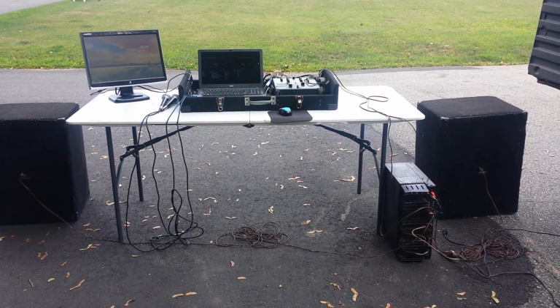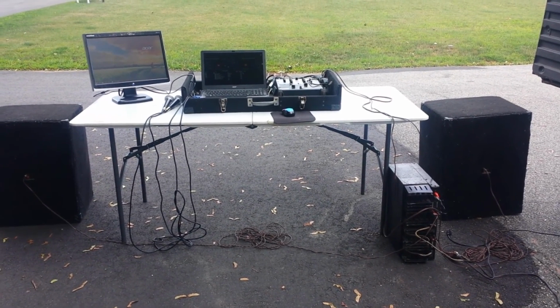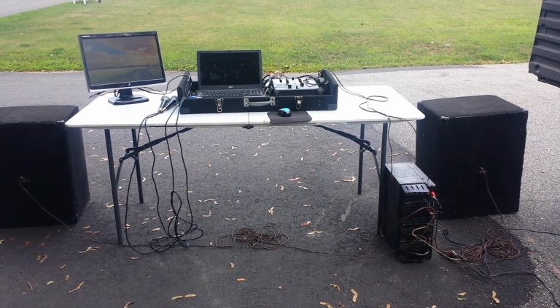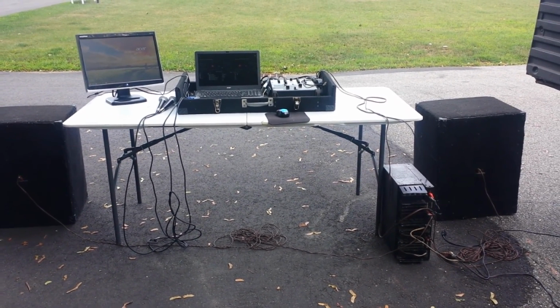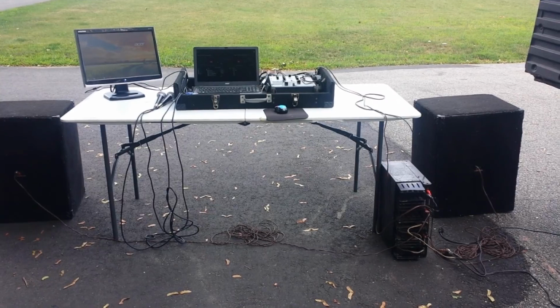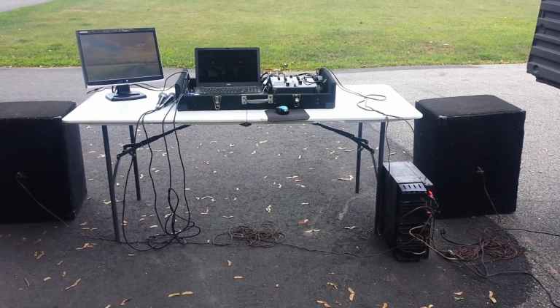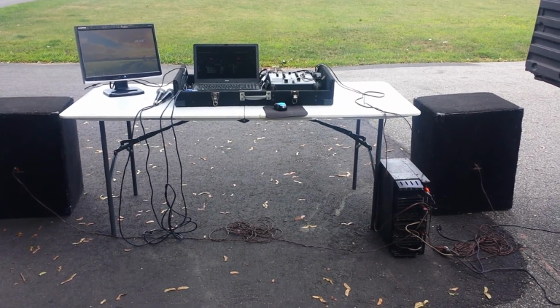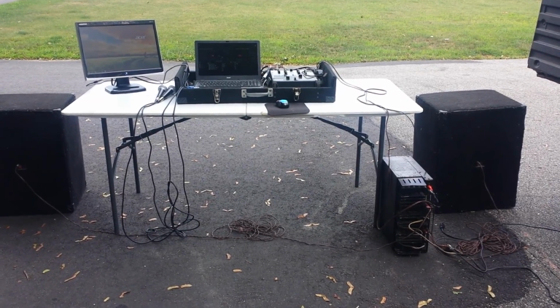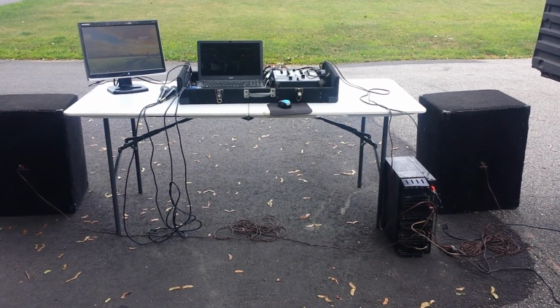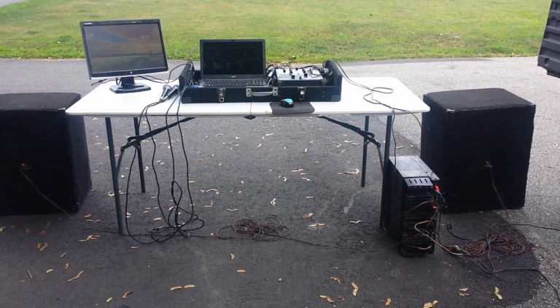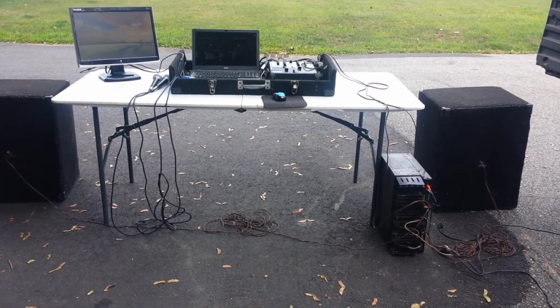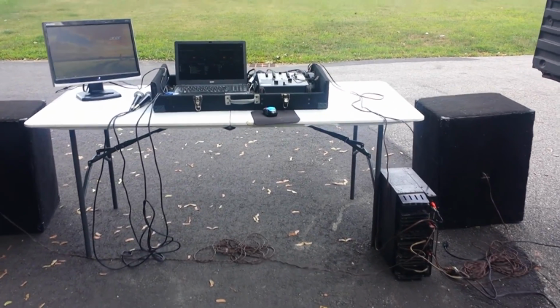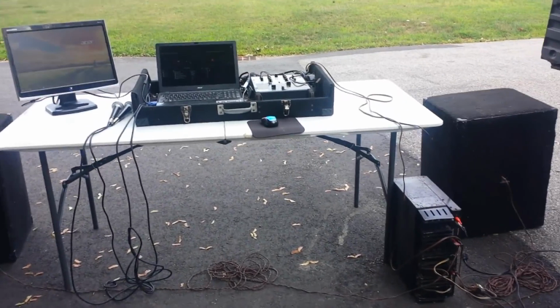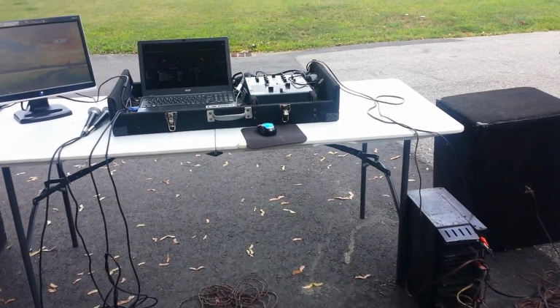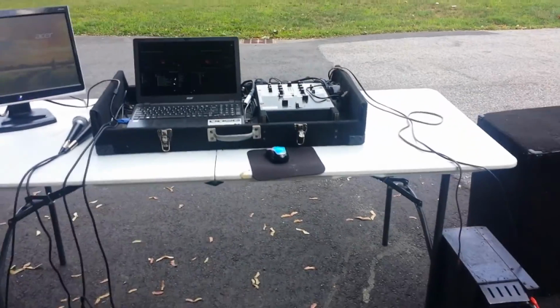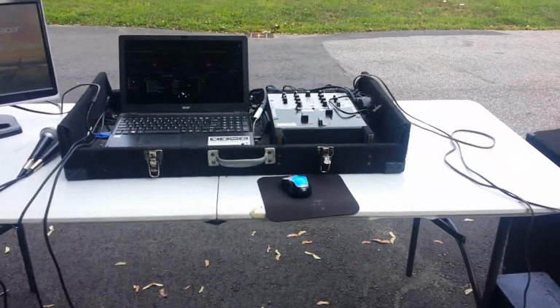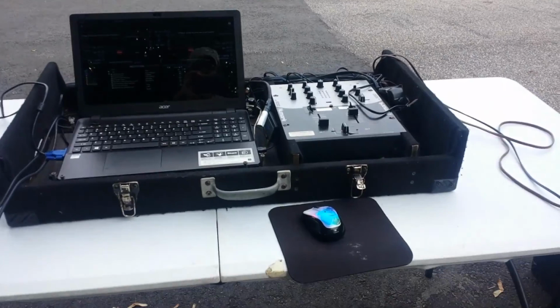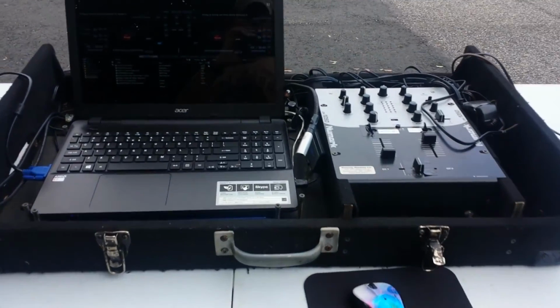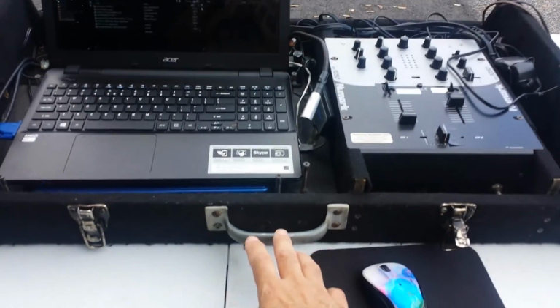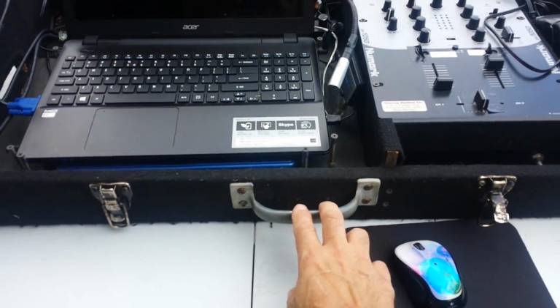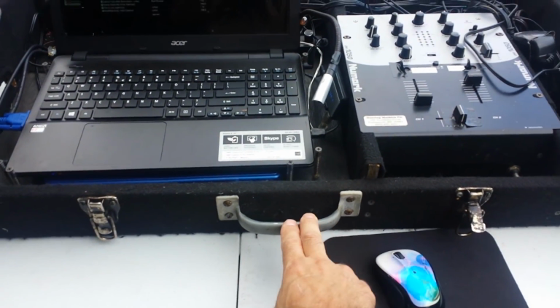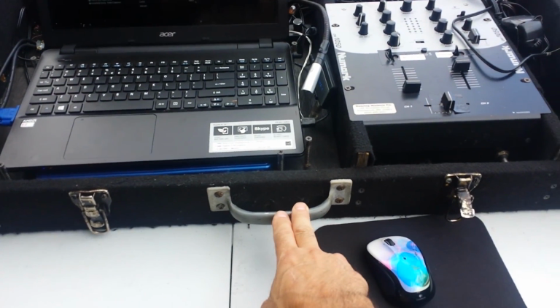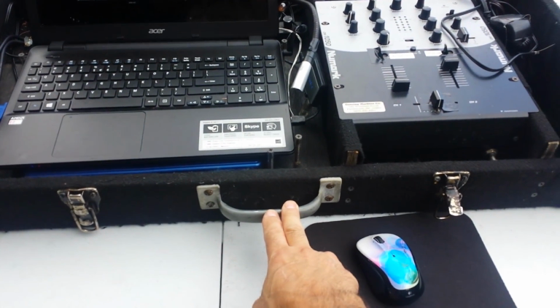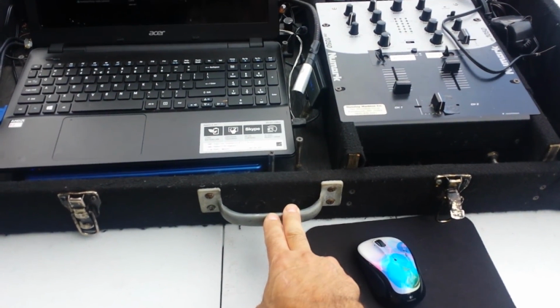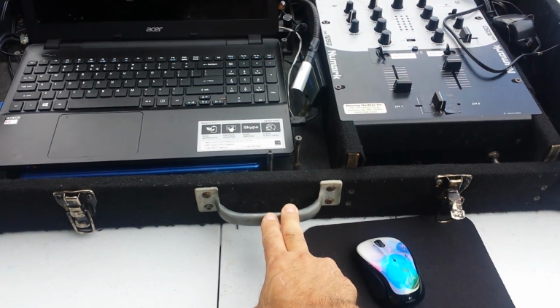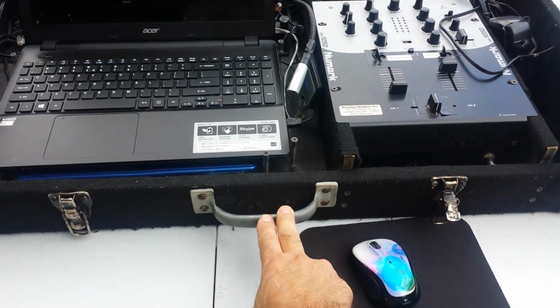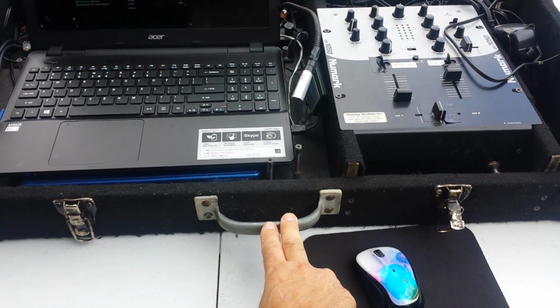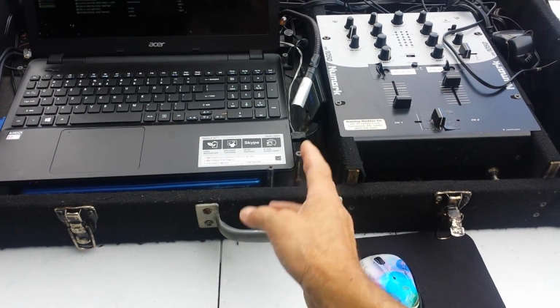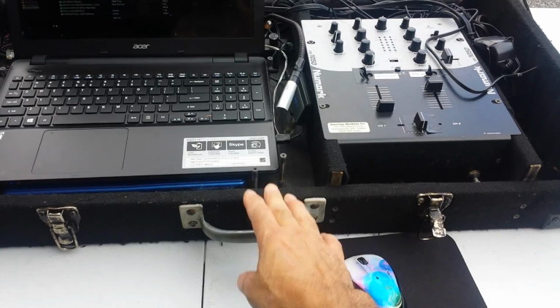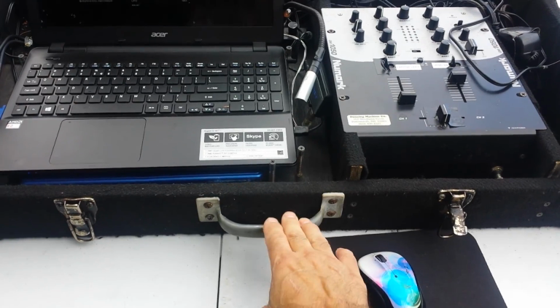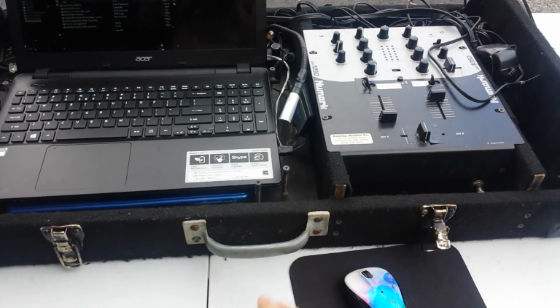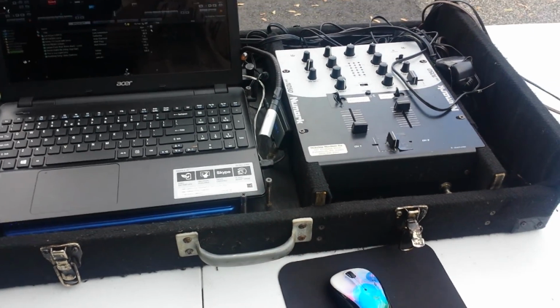You have optional choices for stands on the speakers. The first thing the instructions say: make sure the handle is on the bottom when you open up the case. There's a top that comes off — make sure the handle is on the bottom.